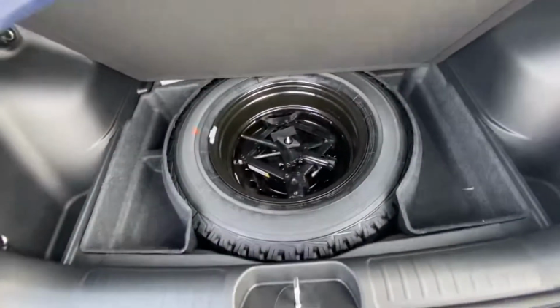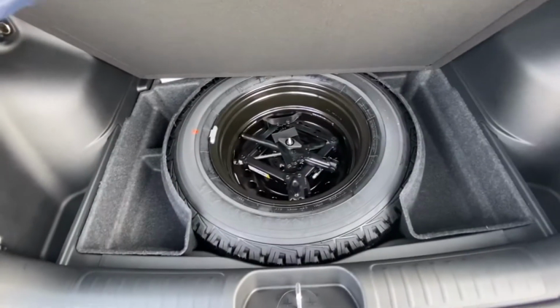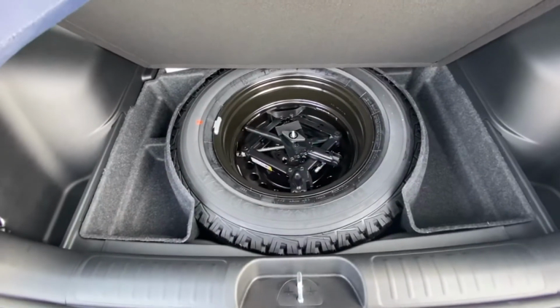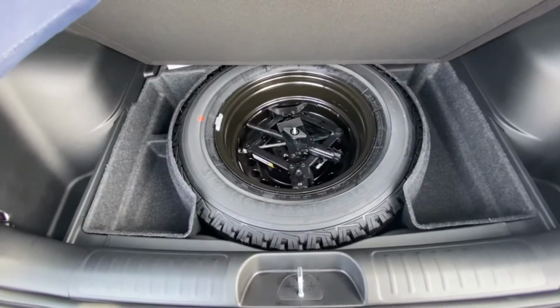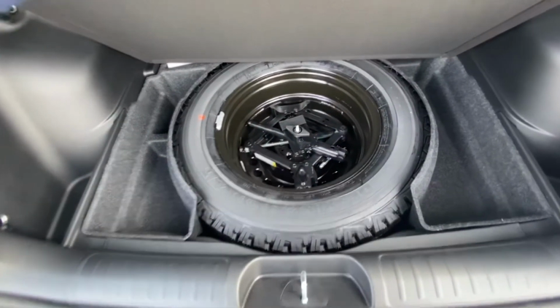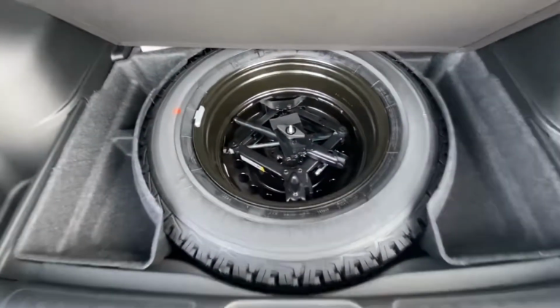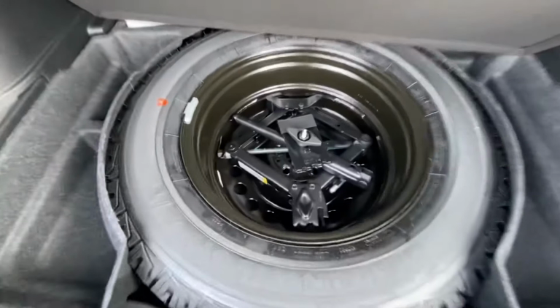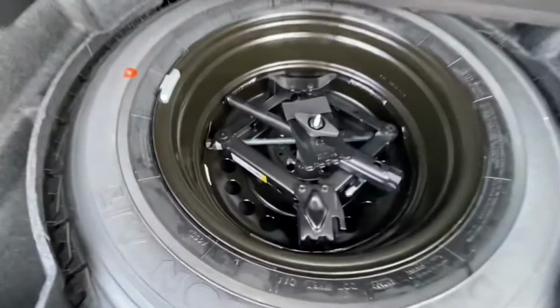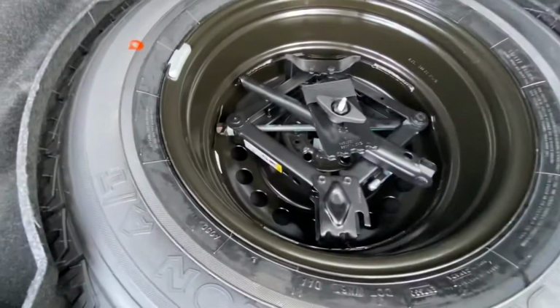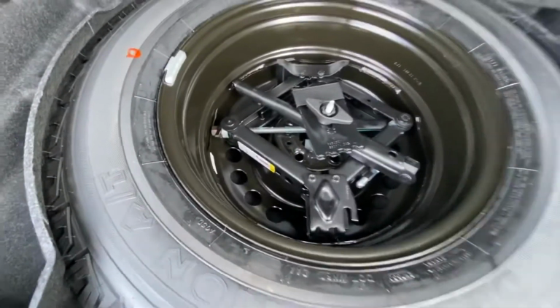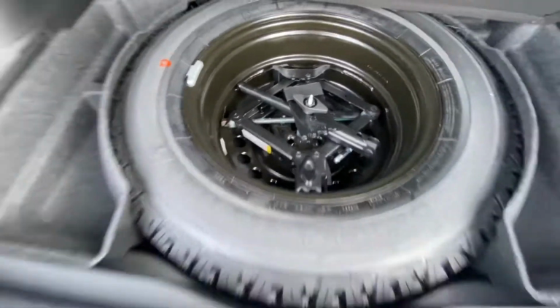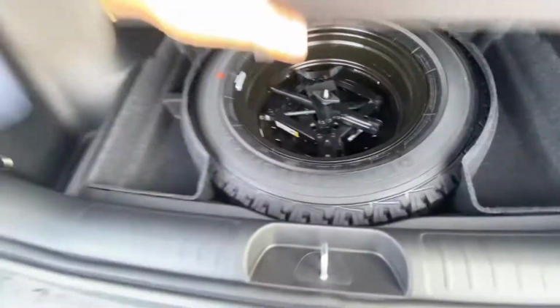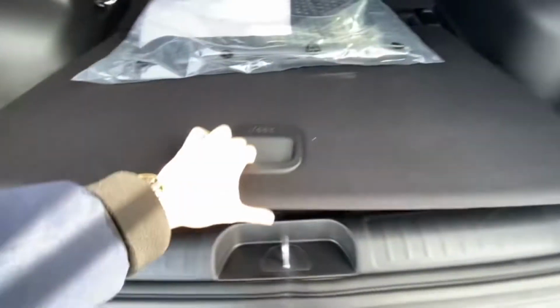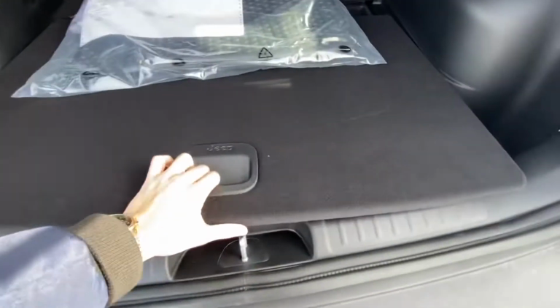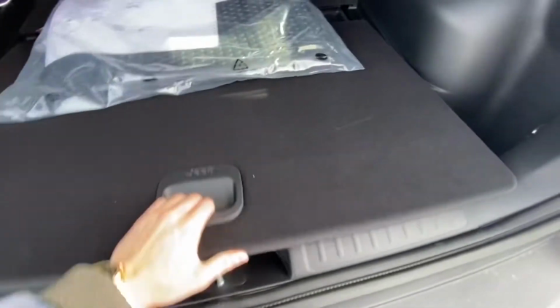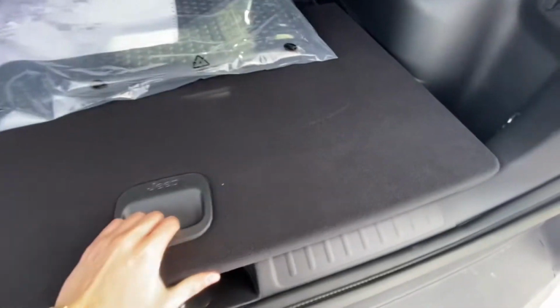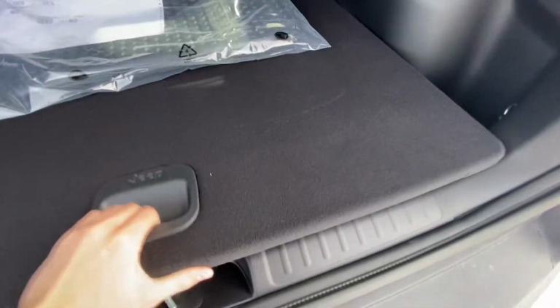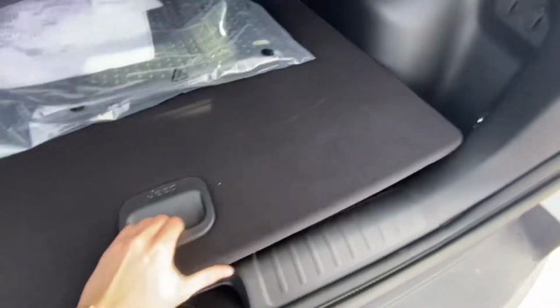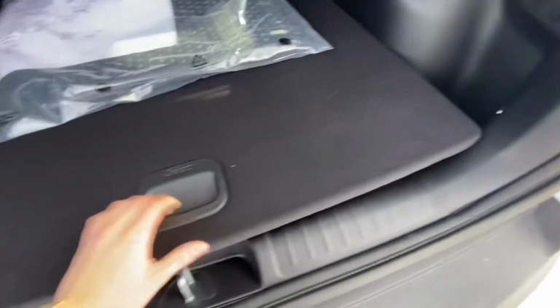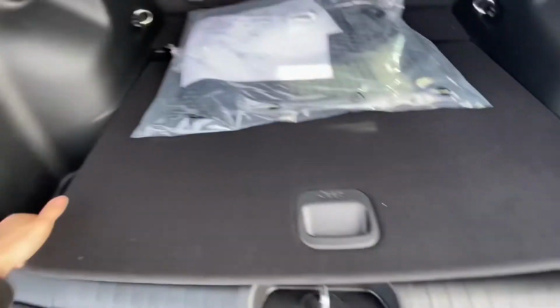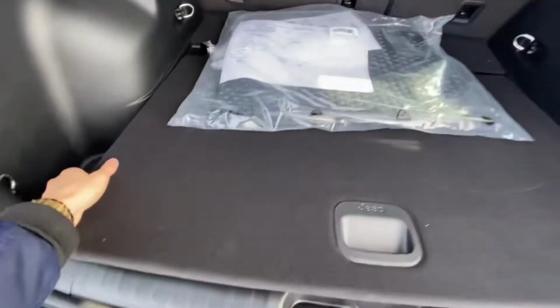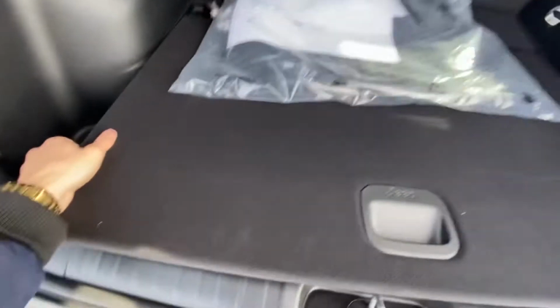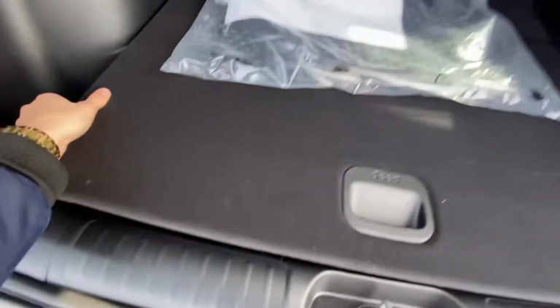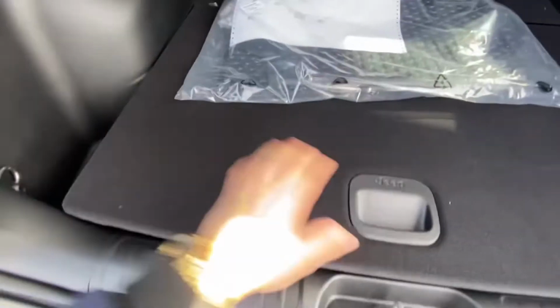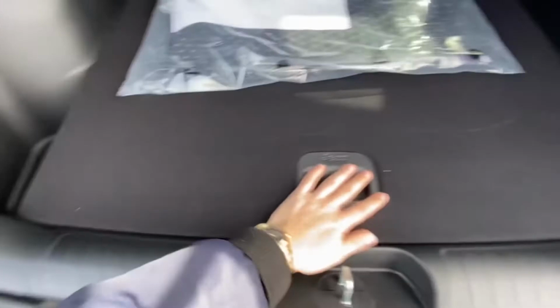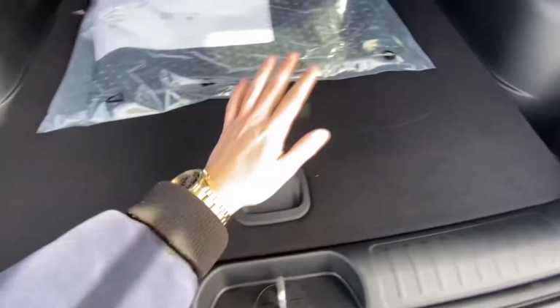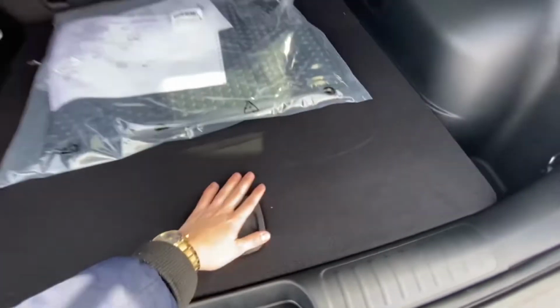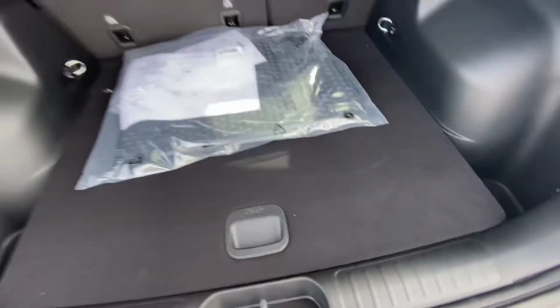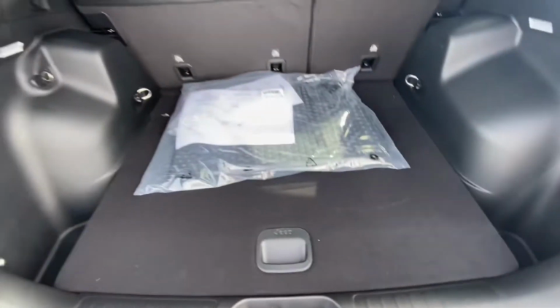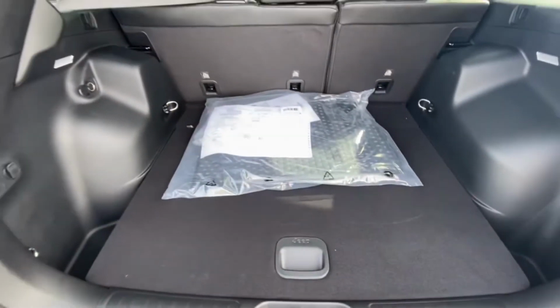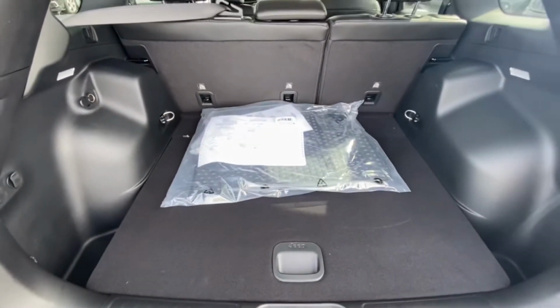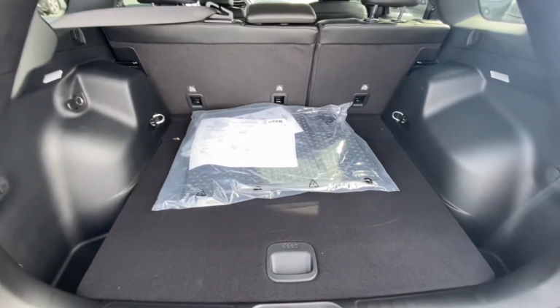Underneath here we have a full-size spare along with your jack, meaning that even when you're in the toughest of places you're not going to be riding on some small dinky spare.